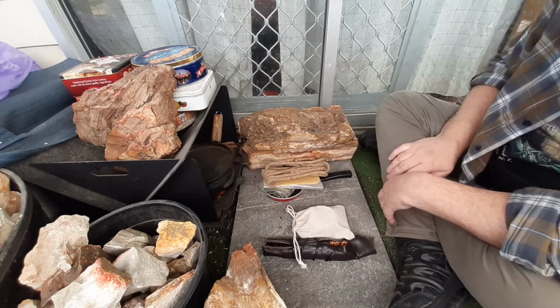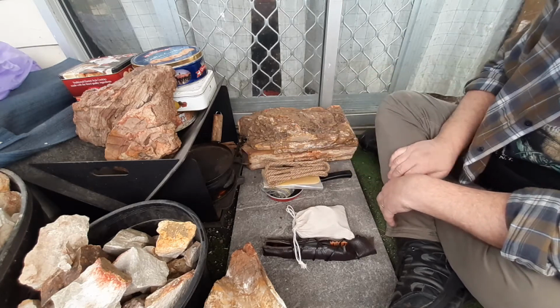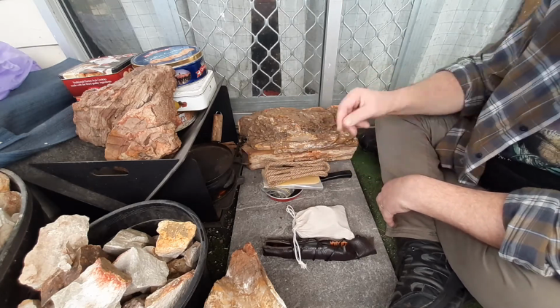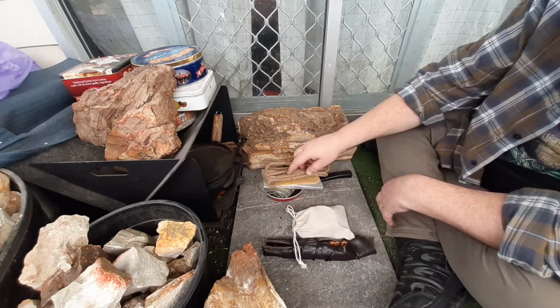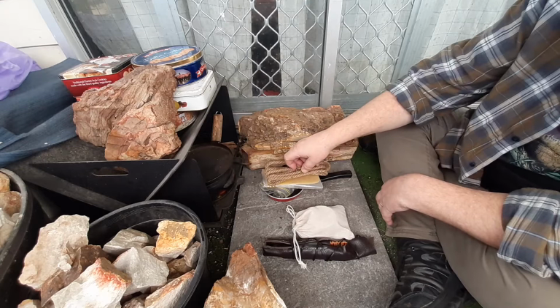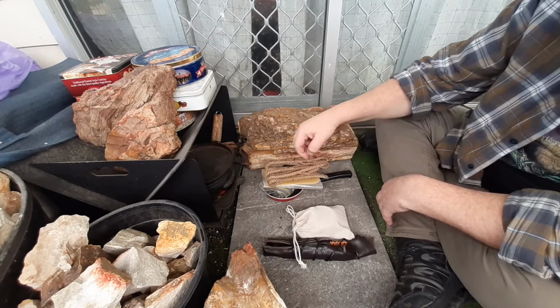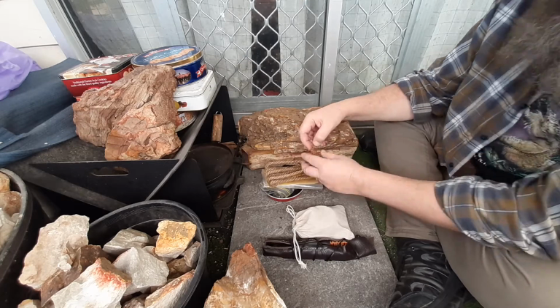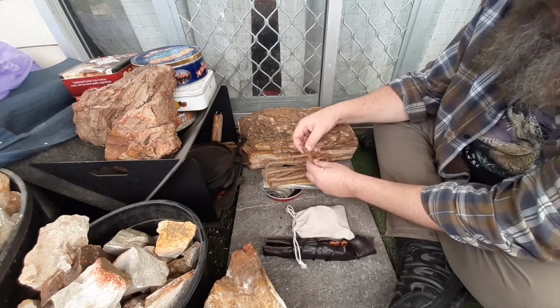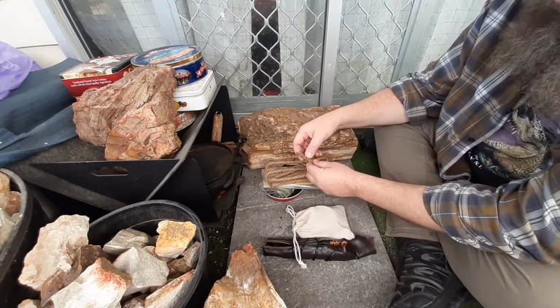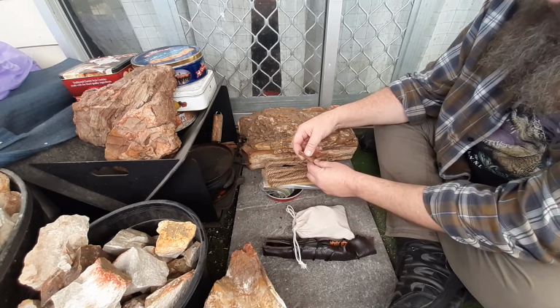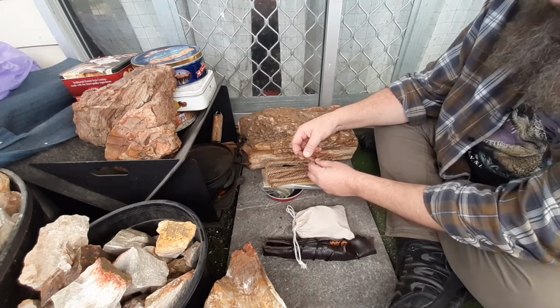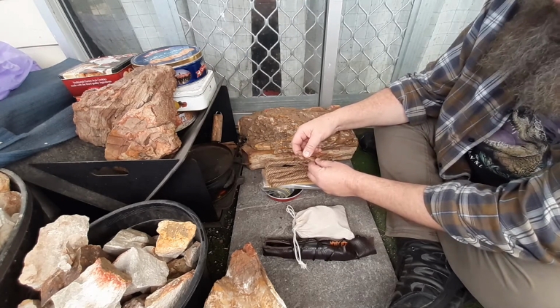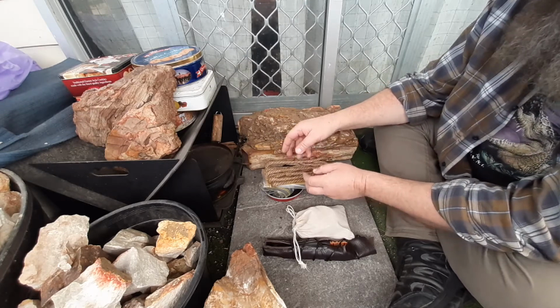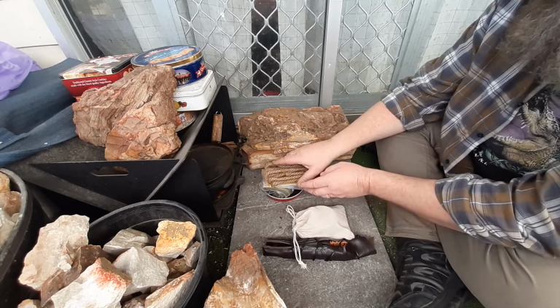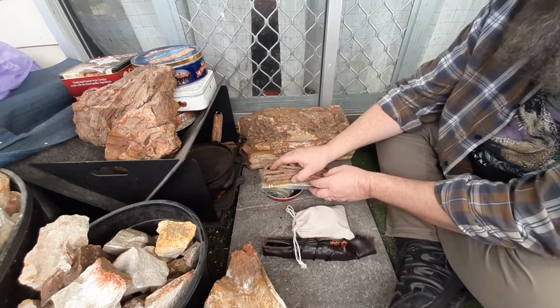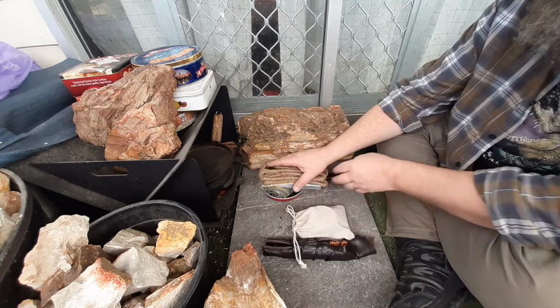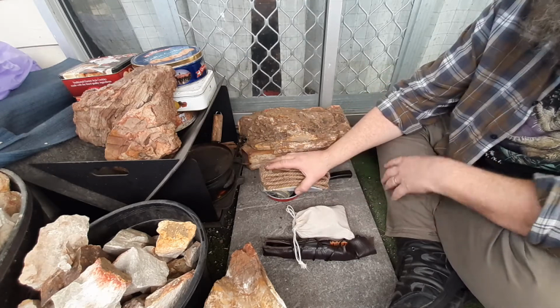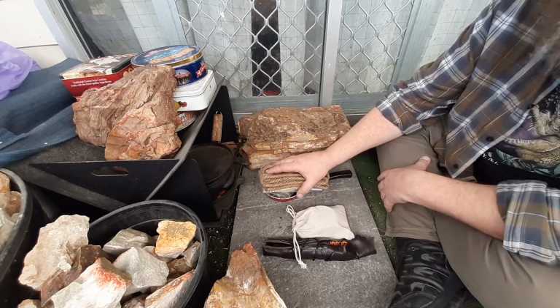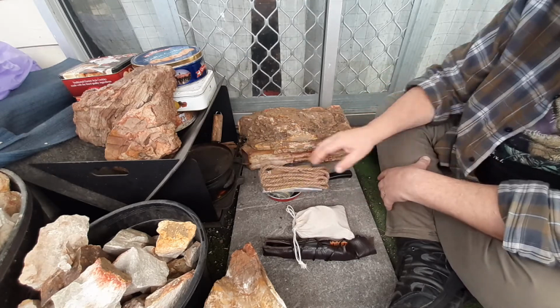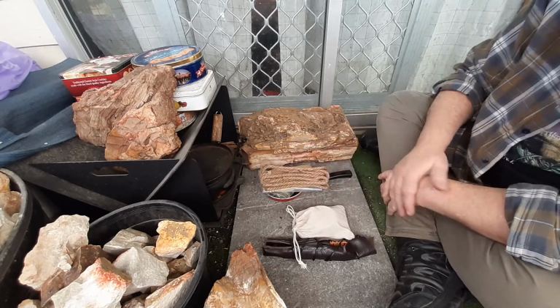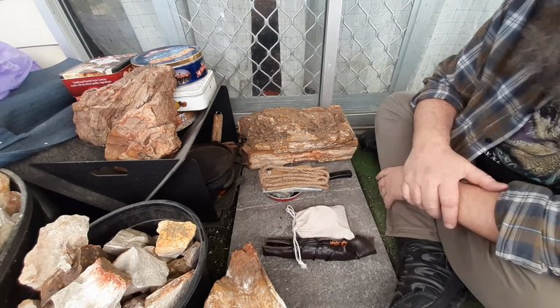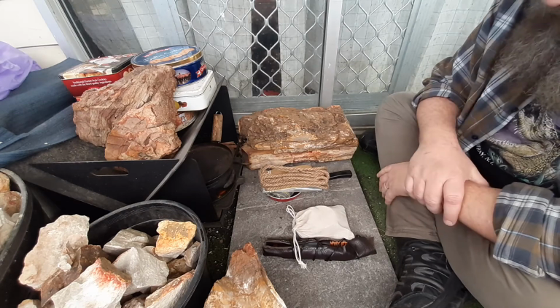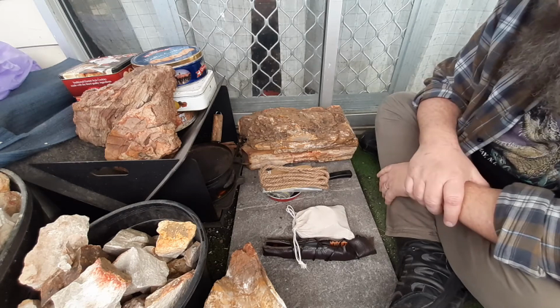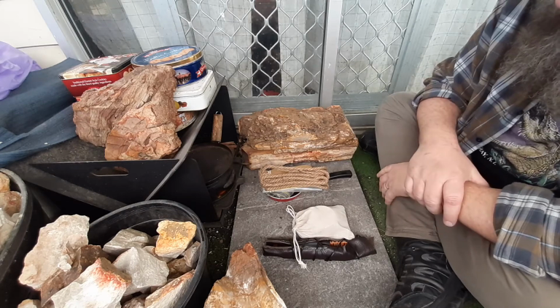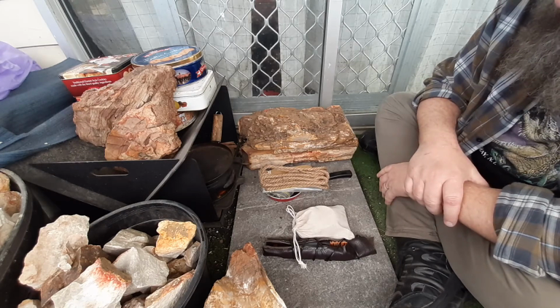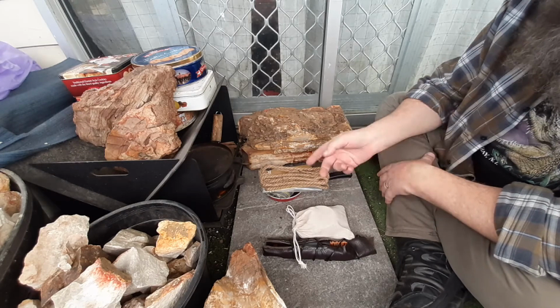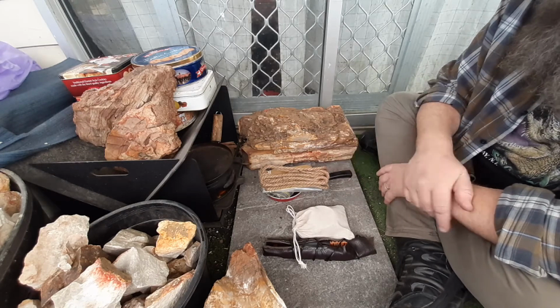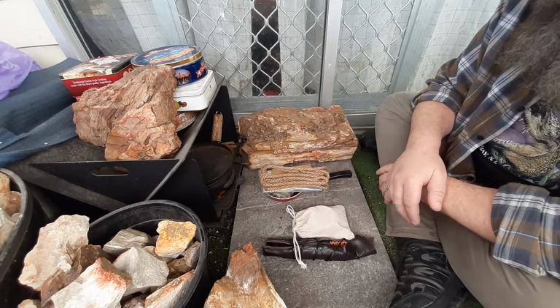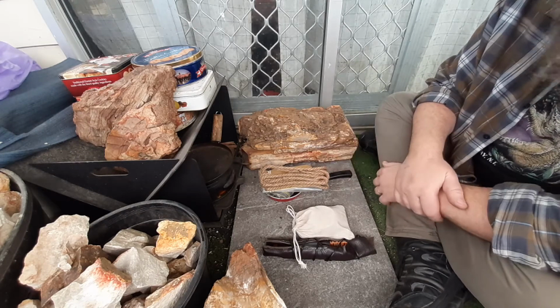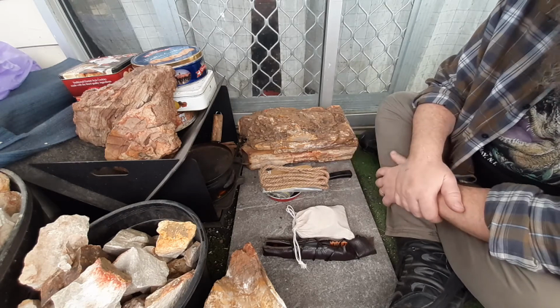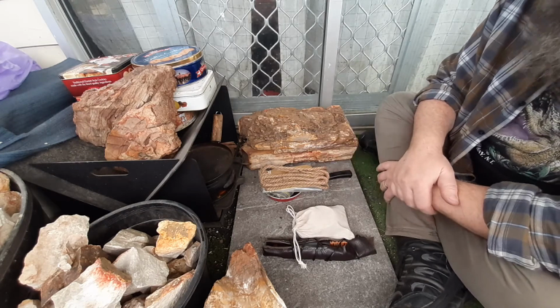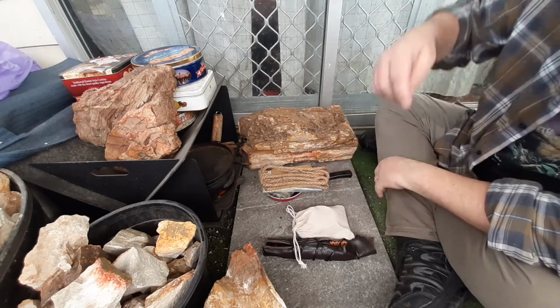Put it in the wax and just soak it up — don't worry about trying to not get too much wax. I think the more wax in it the better it is from what I've seen now. Thanks for watching.